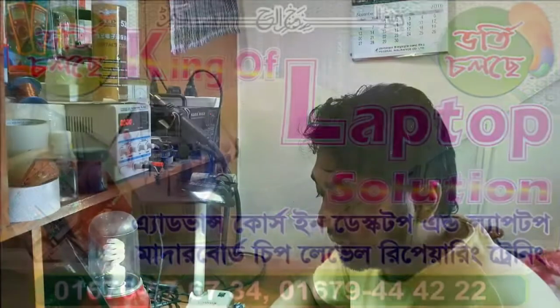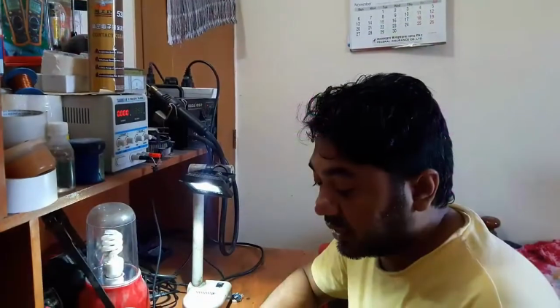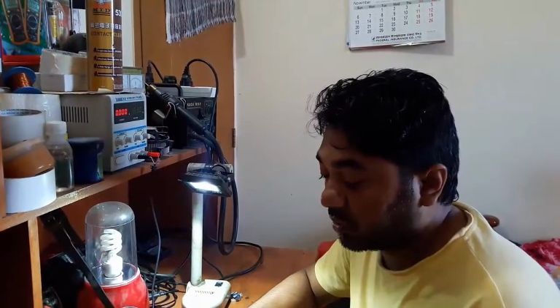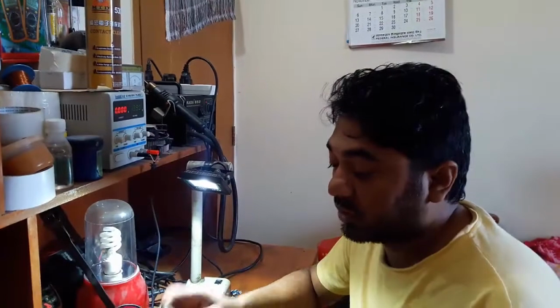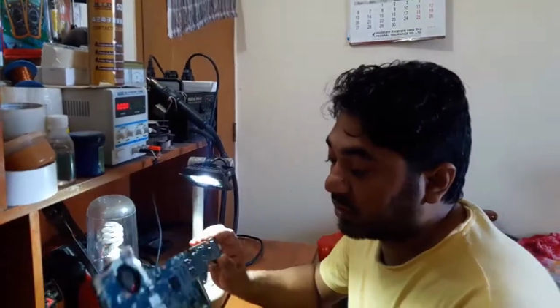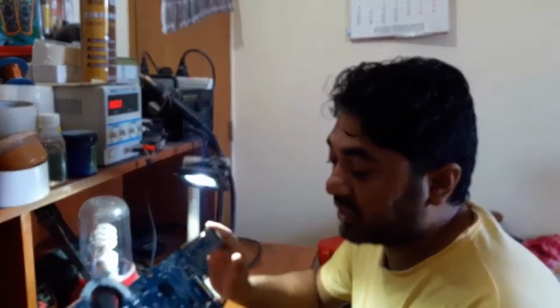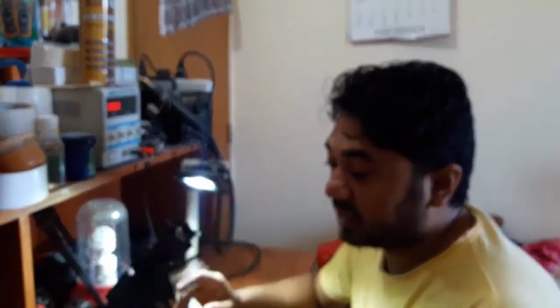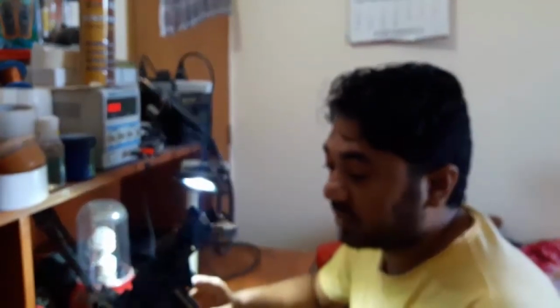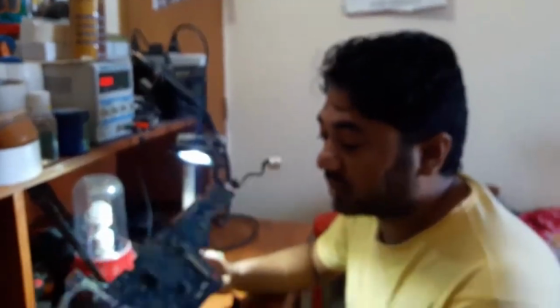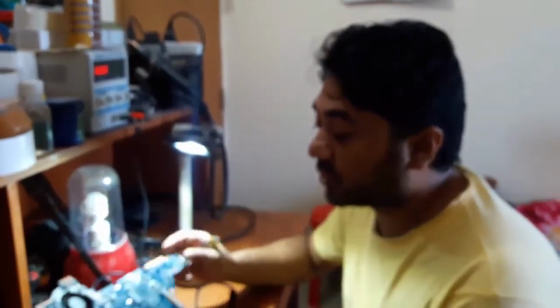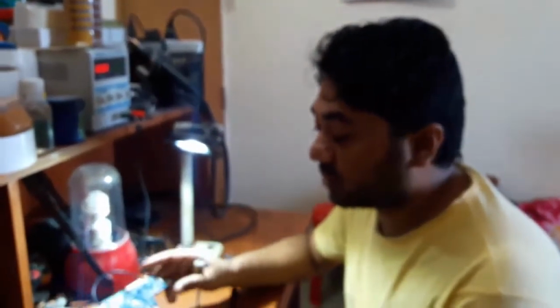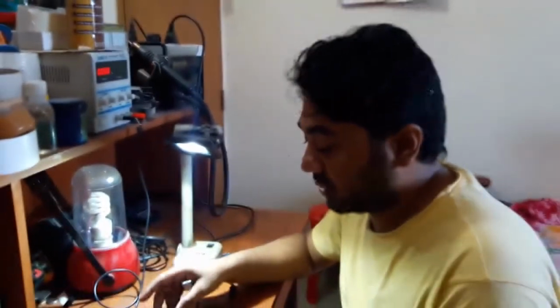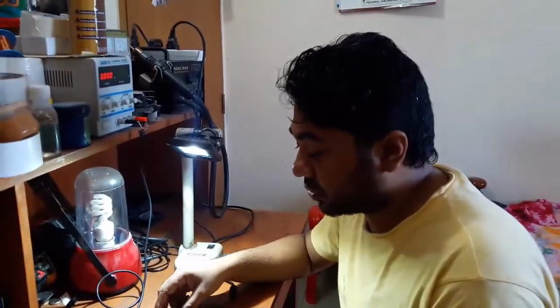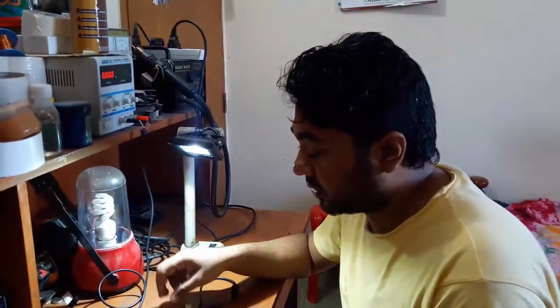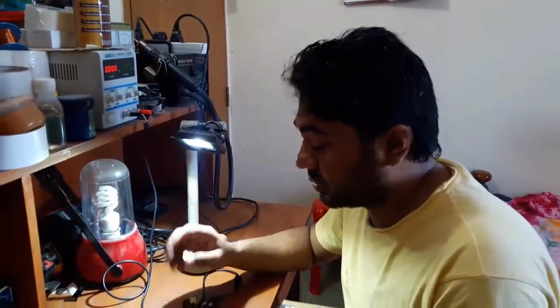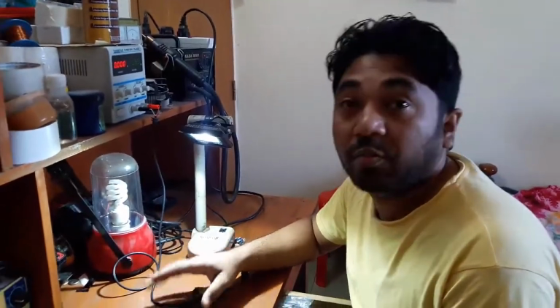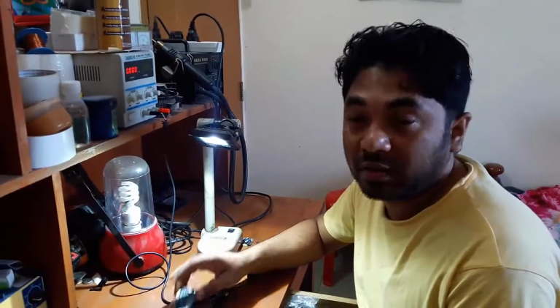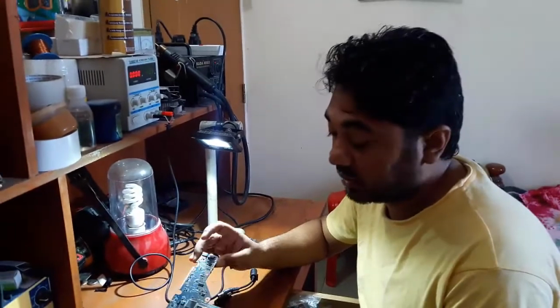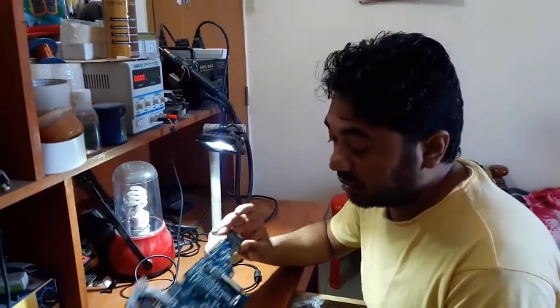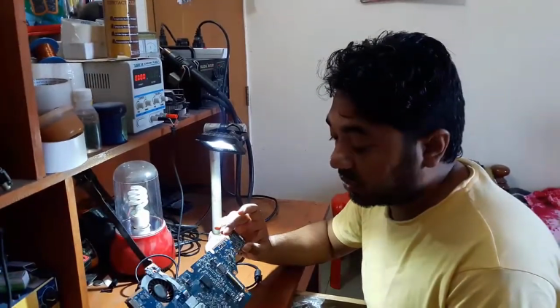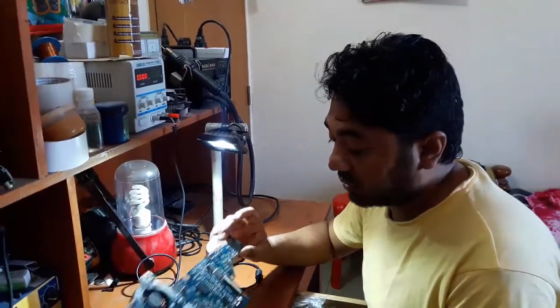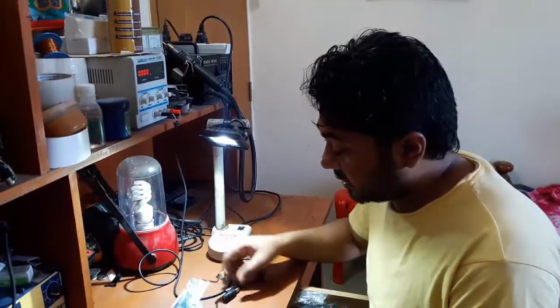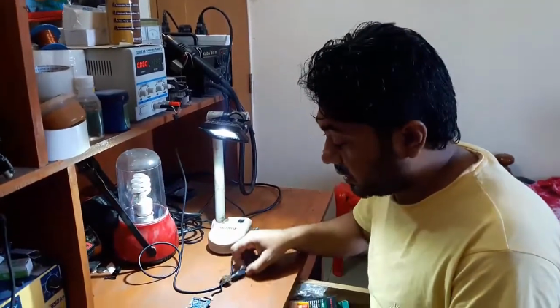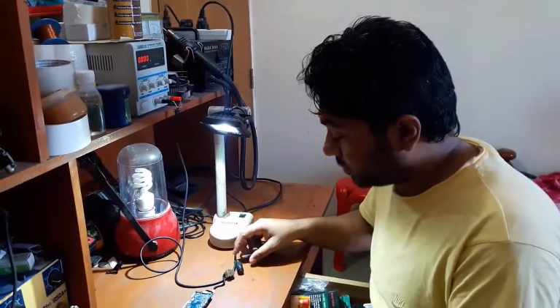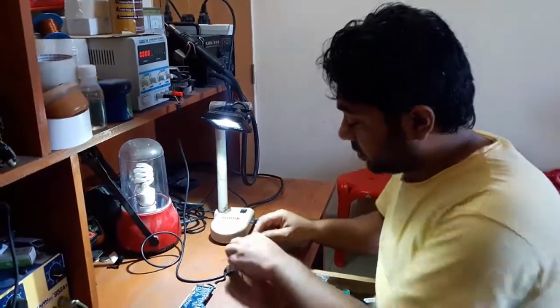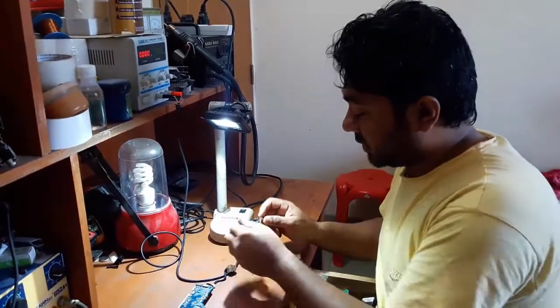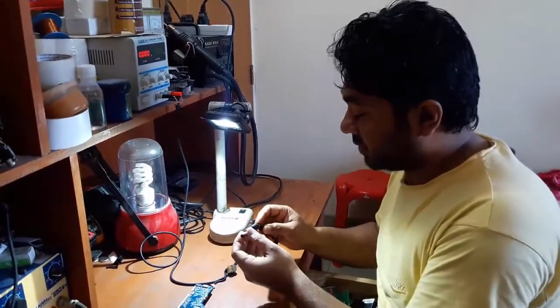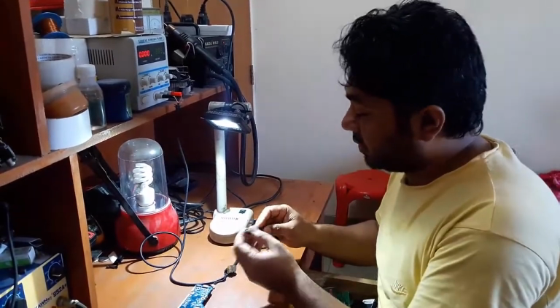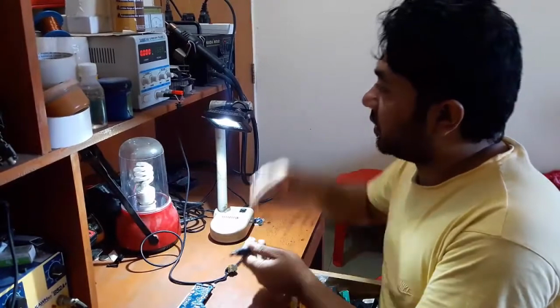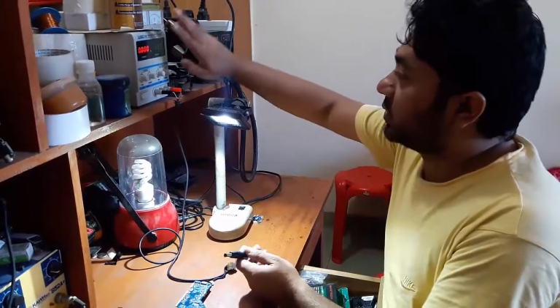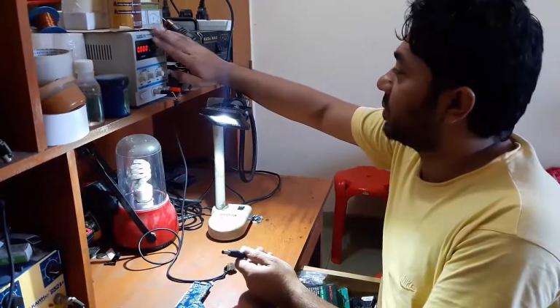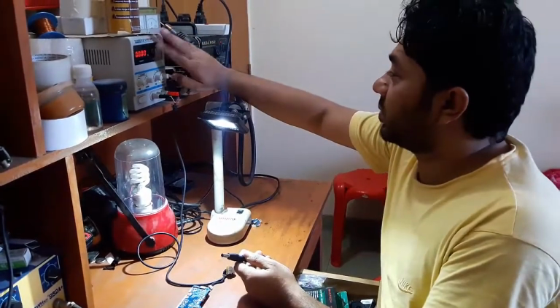At a laptop, this is another HP CQ42 laptop with a no power issue — no power, no power adapter. I will check the power supply.